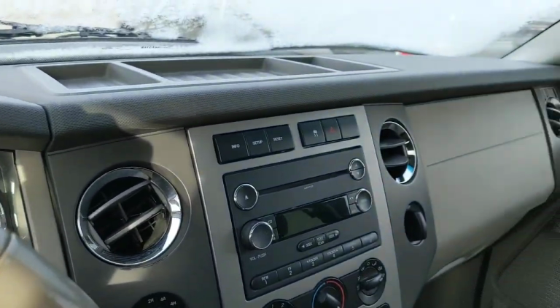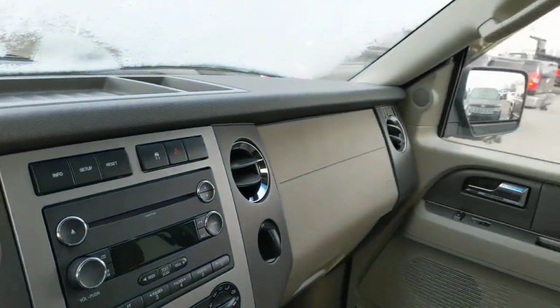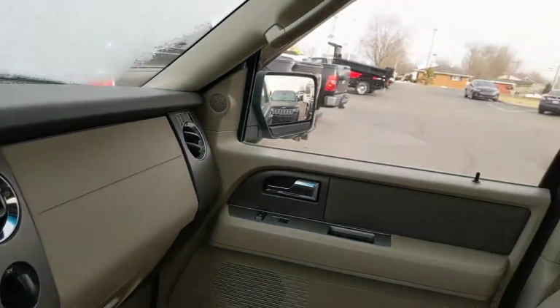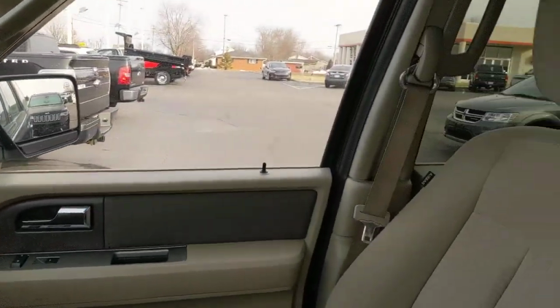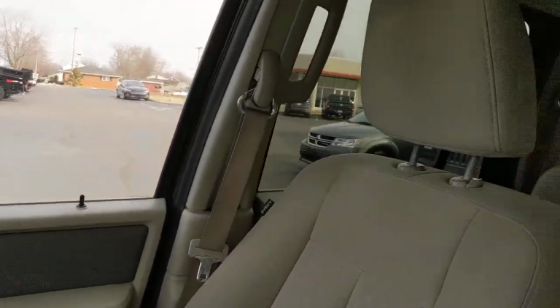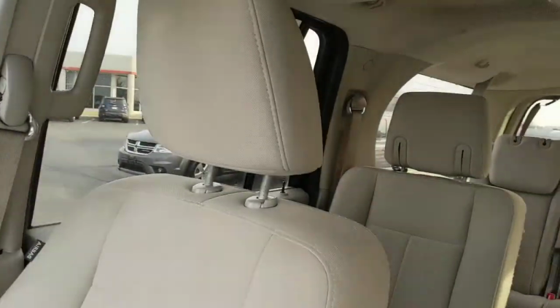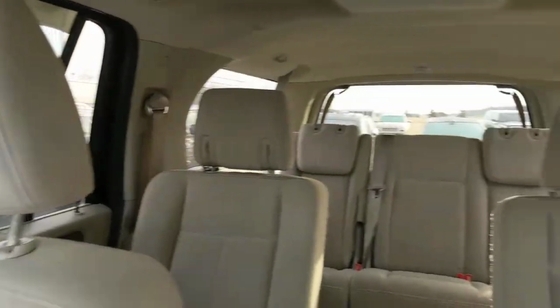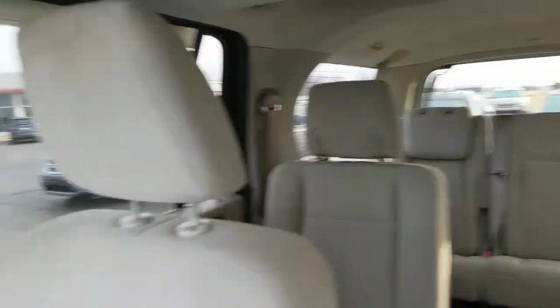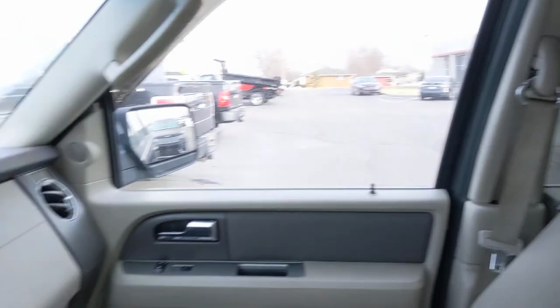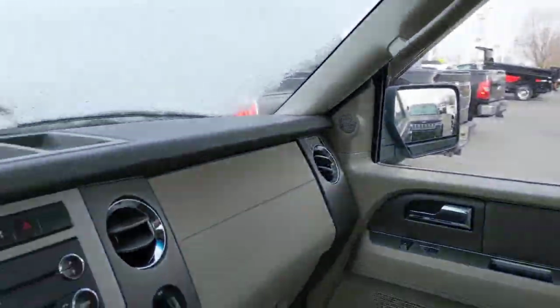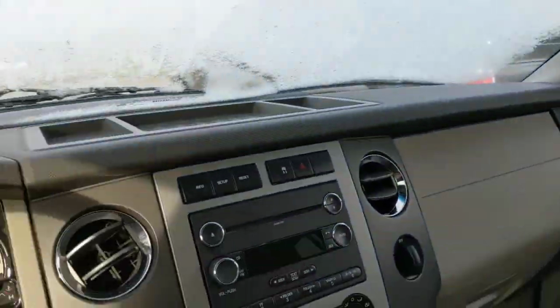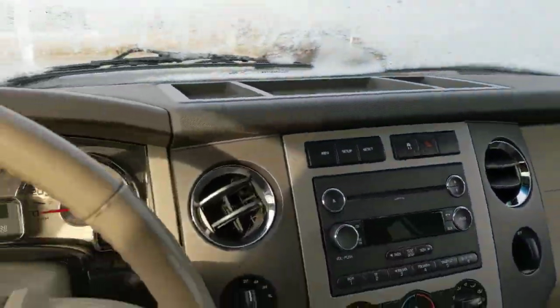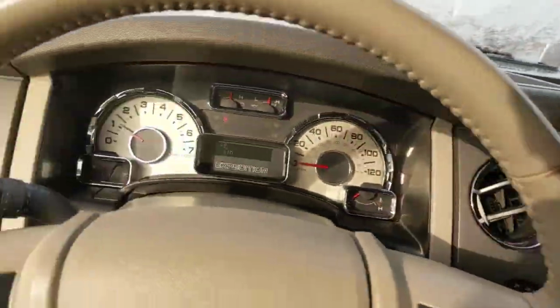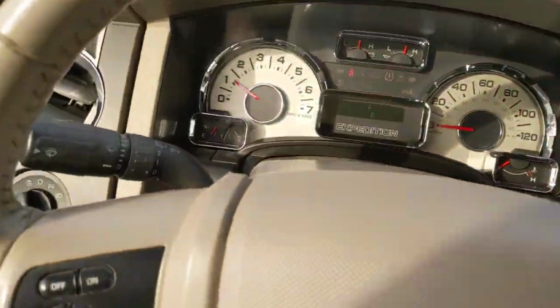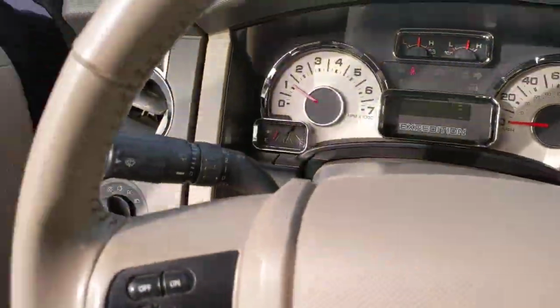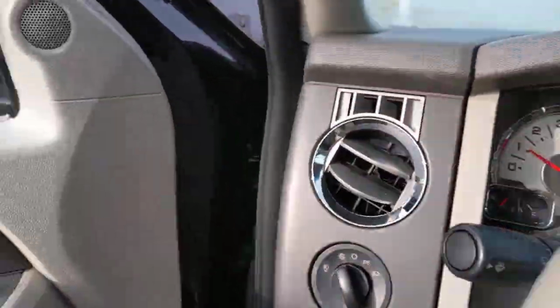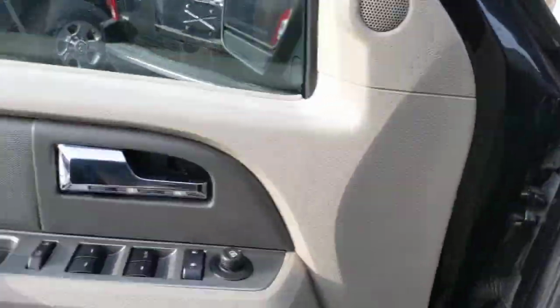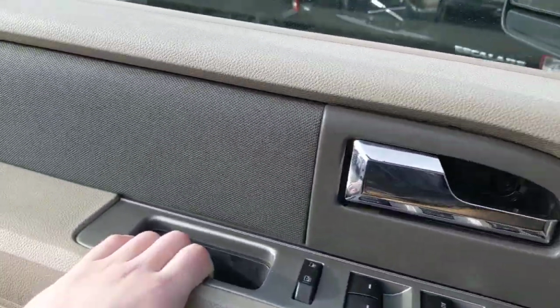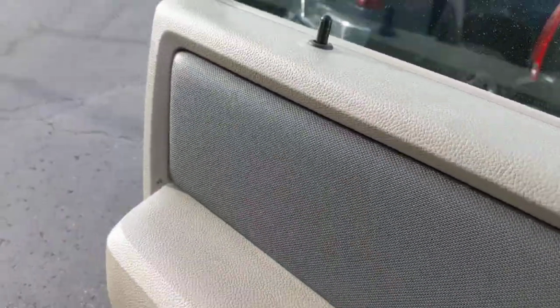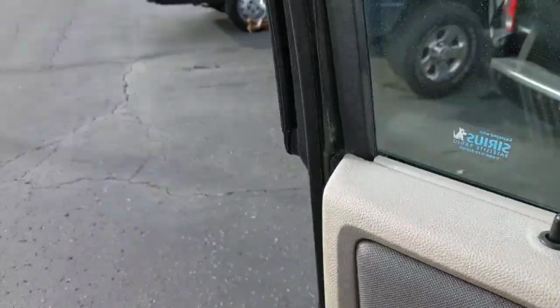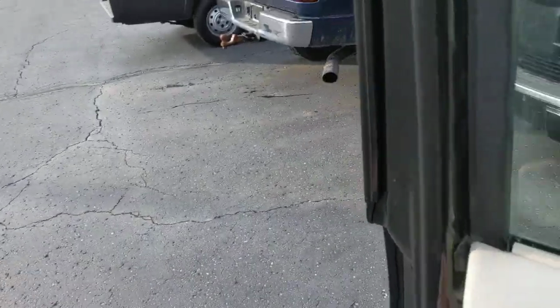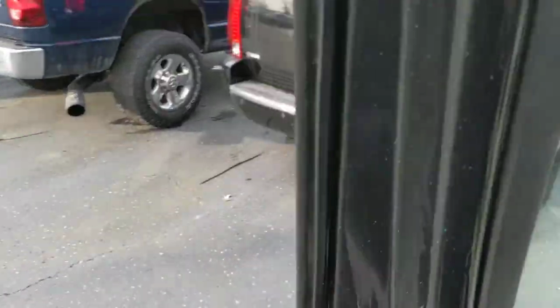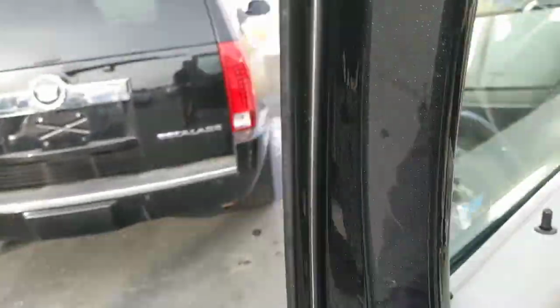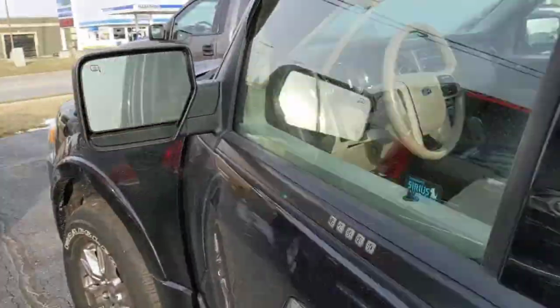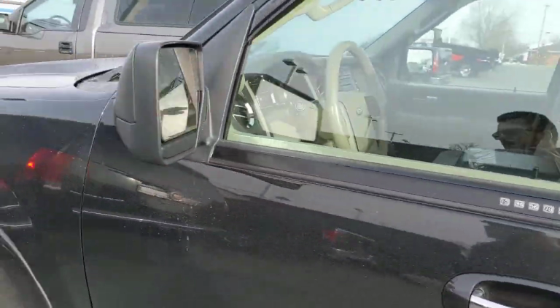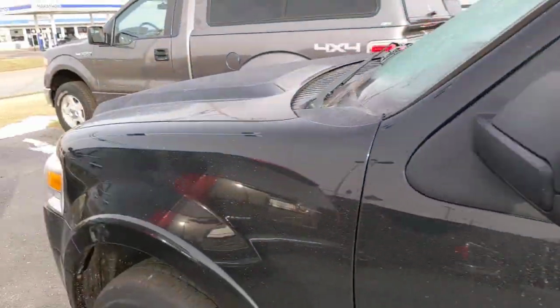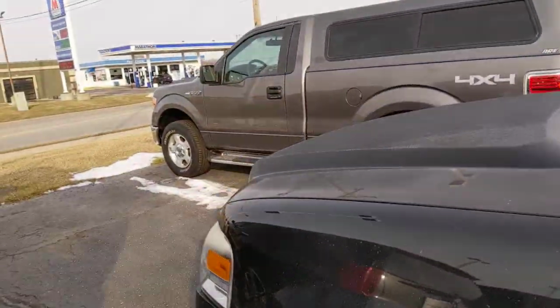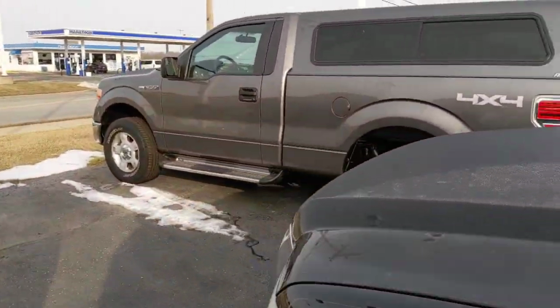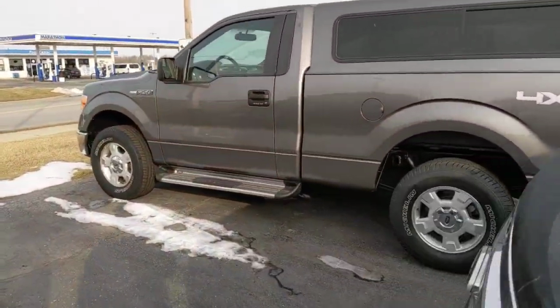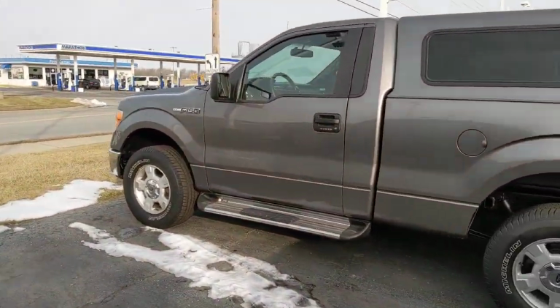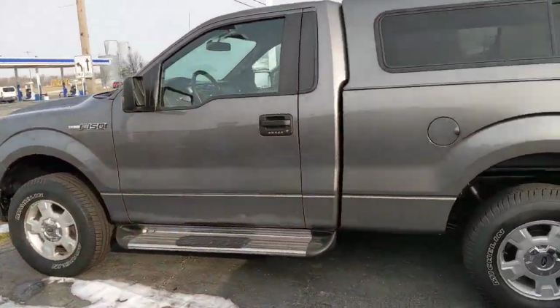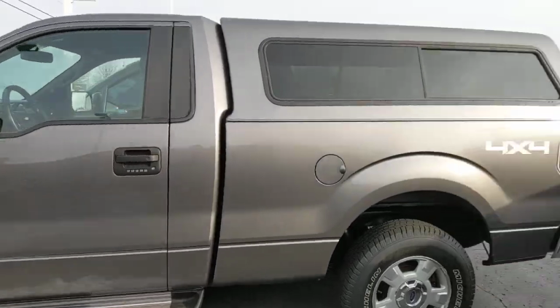If there's anything else I can showcase for you, don't hesitate to reach out. Otherwise, if you're simply in the market for an inexpensive vehicle, we do have plenty of options here on the lot.